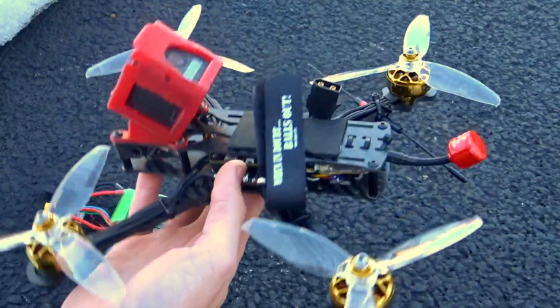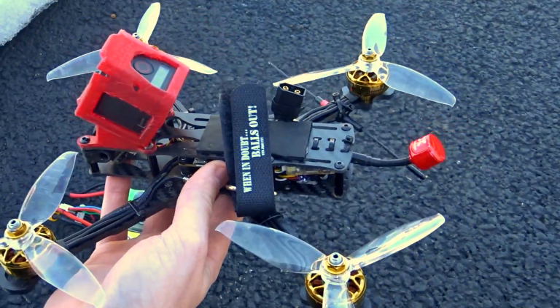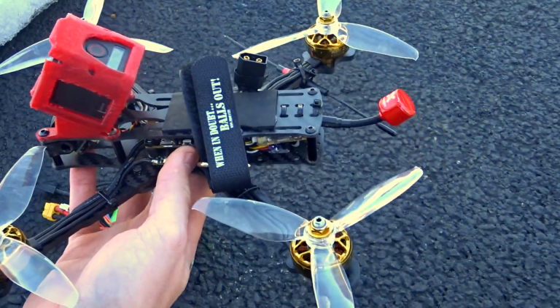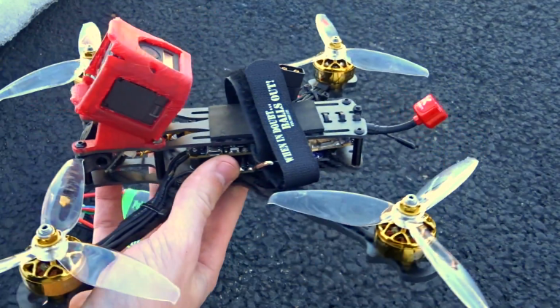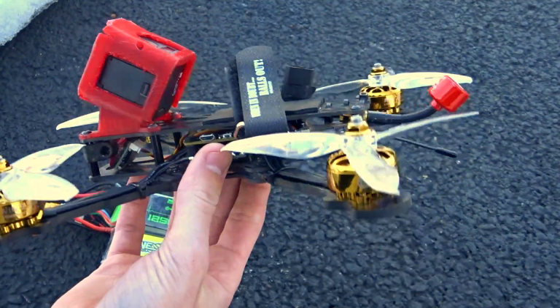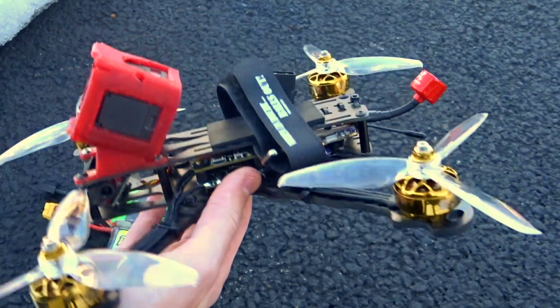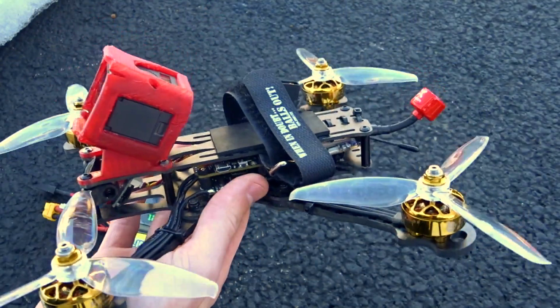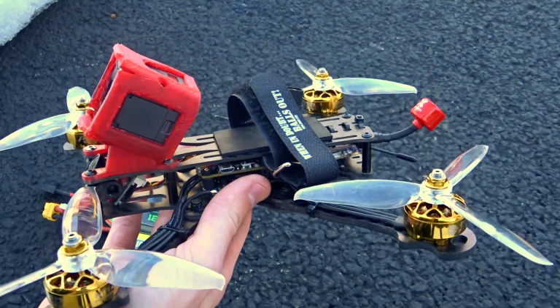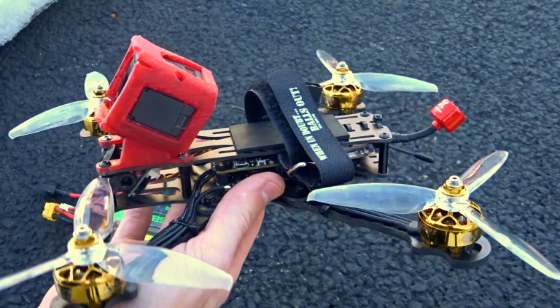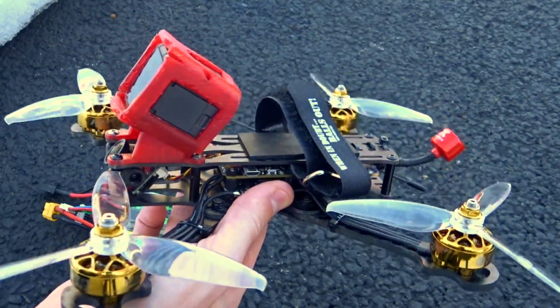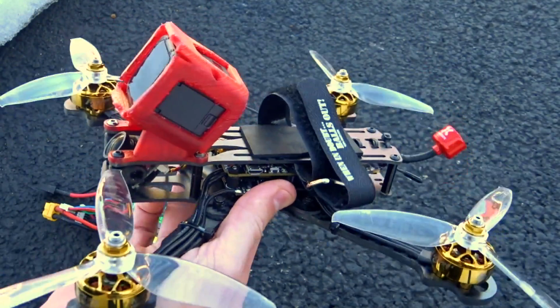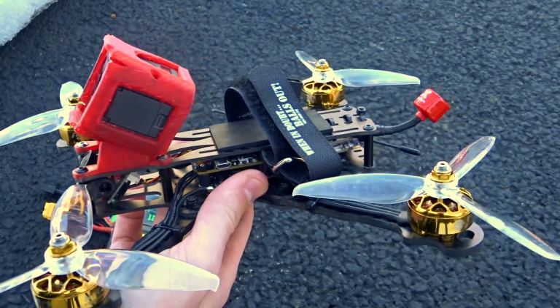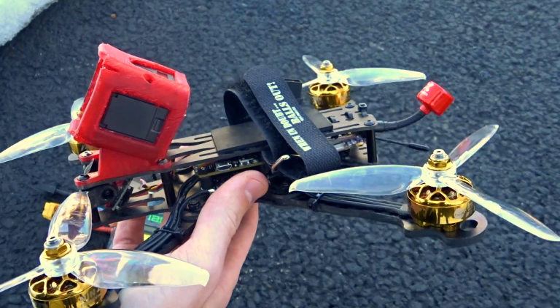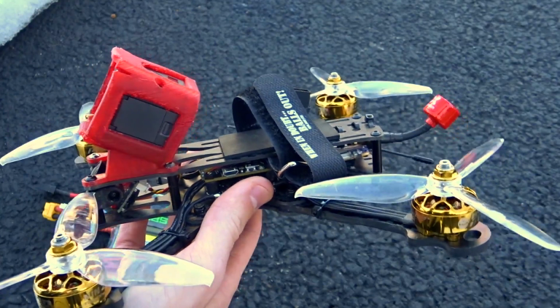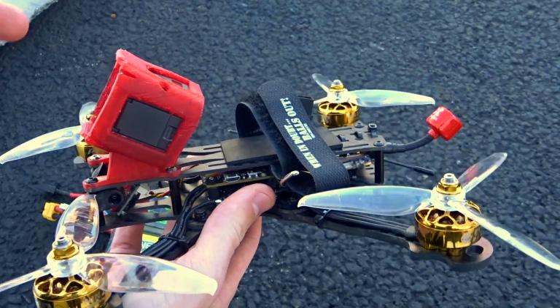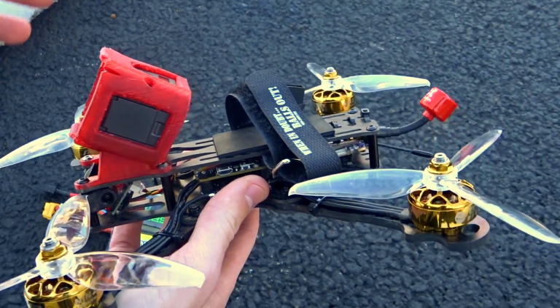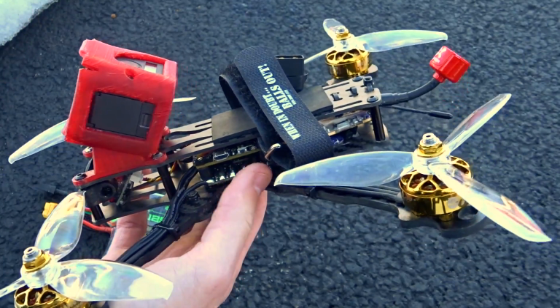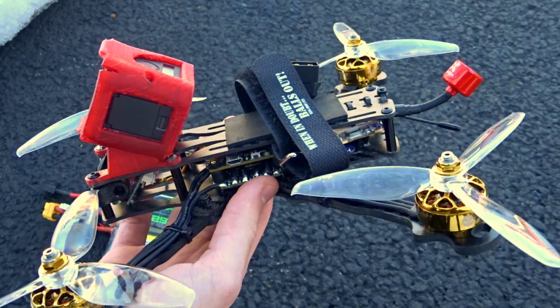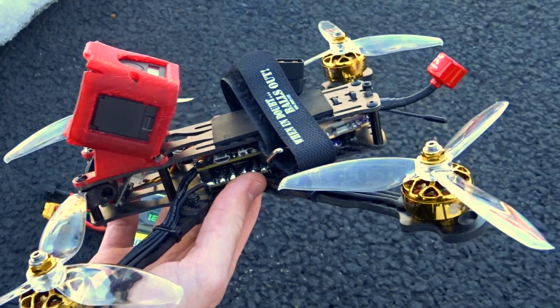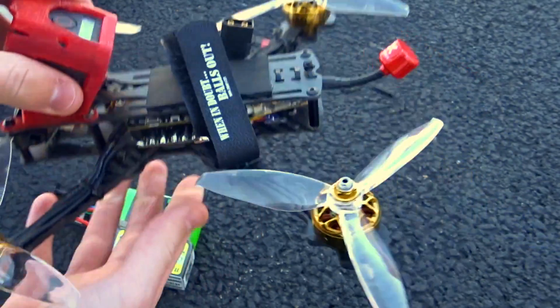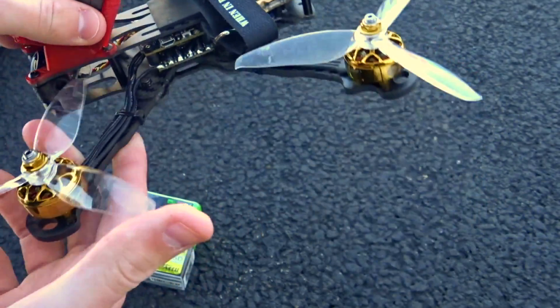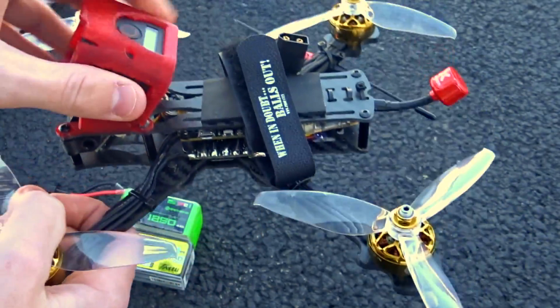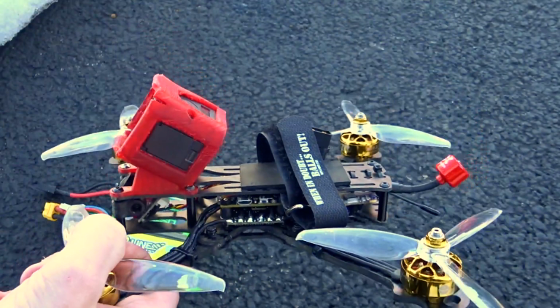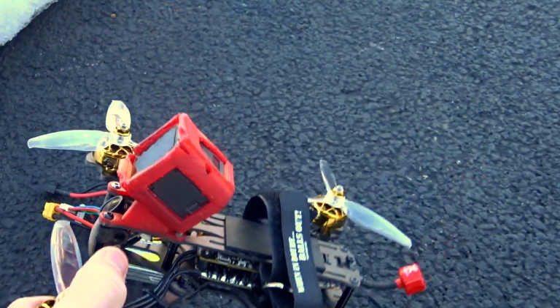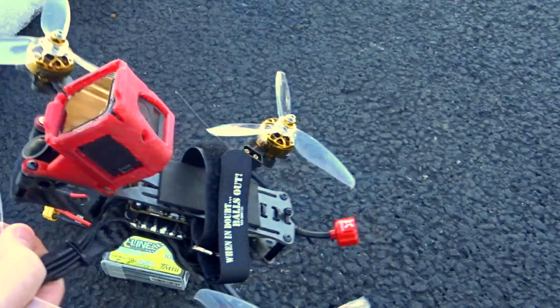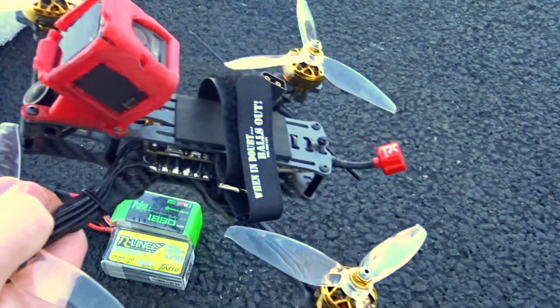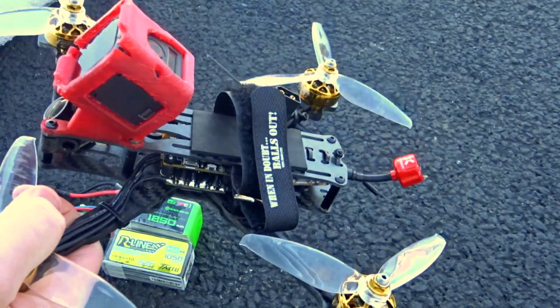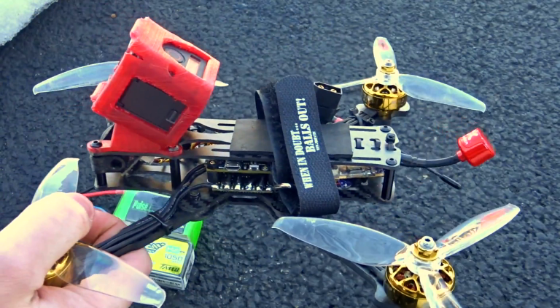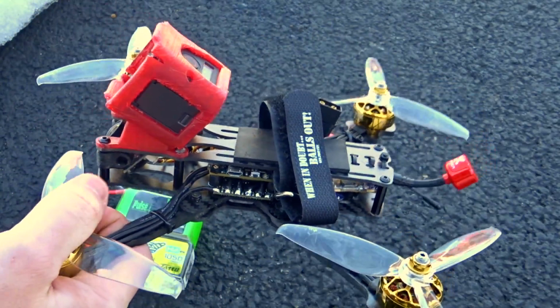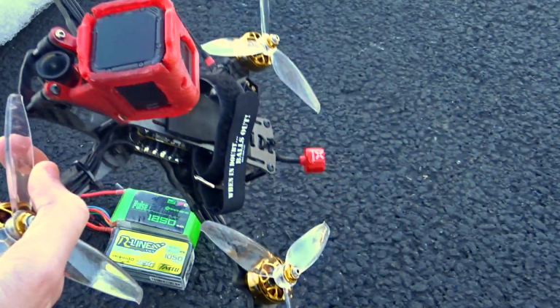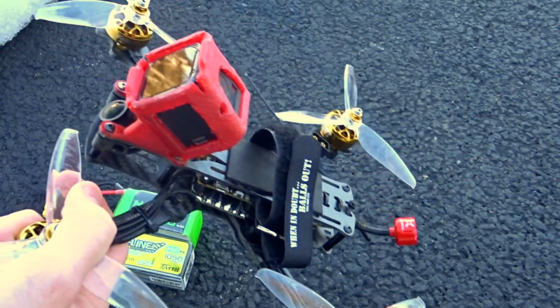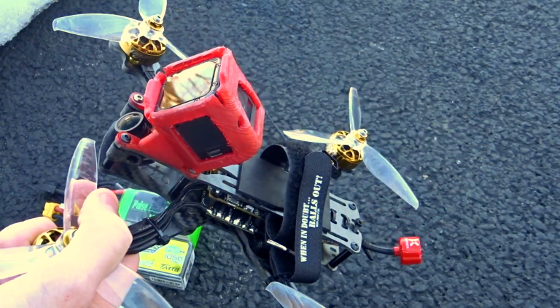For some reason that setup just was not working — whenever I was trying to cruise I'd get little shakes in it, no matter what I tried or what soft mounting I used, I could not get rid of it. So I decided to do a complete overhaul of the electronics since the frame was obviously good. It's a good frame.